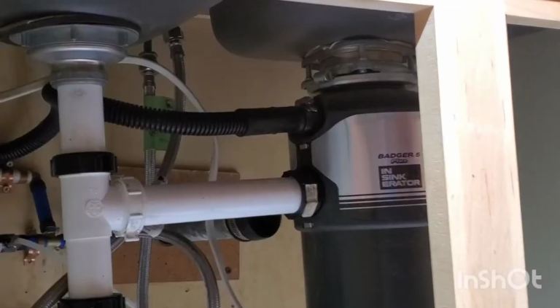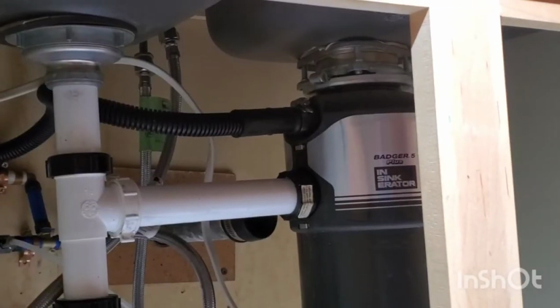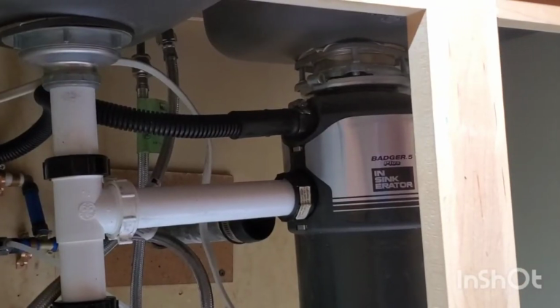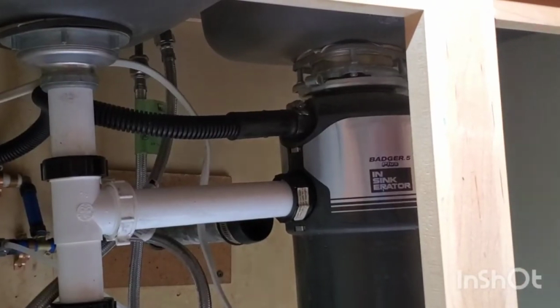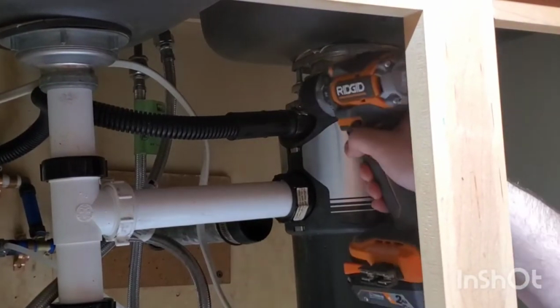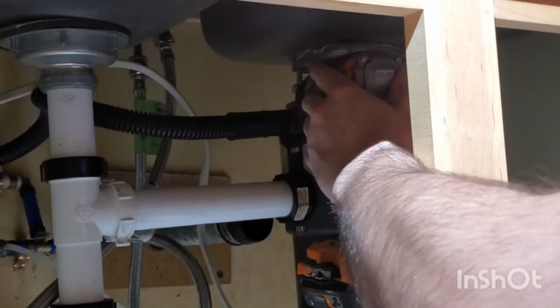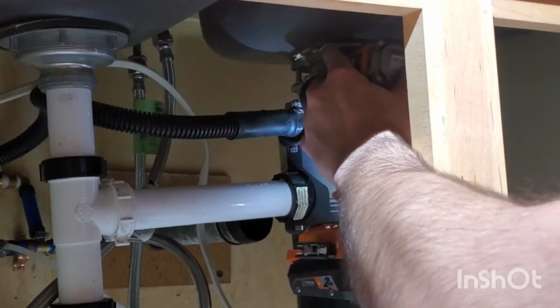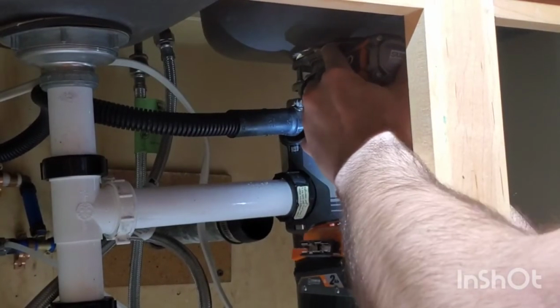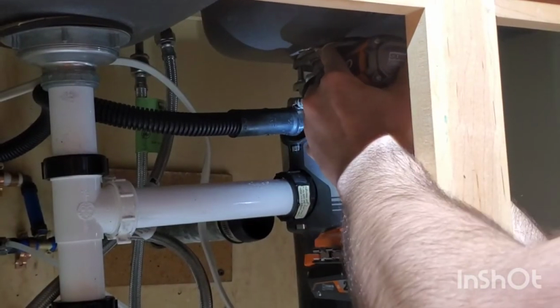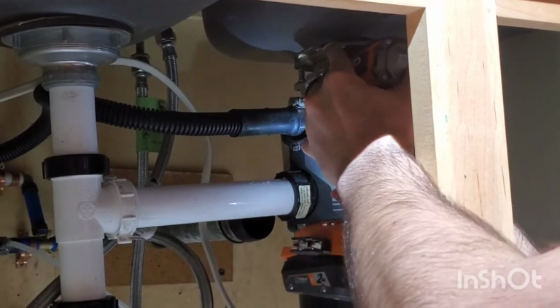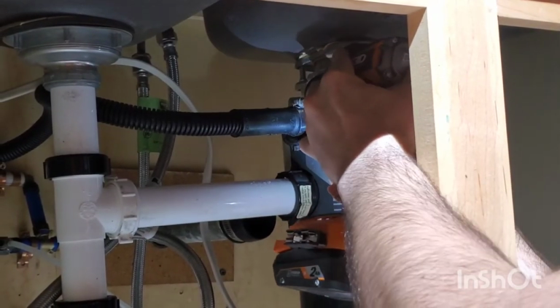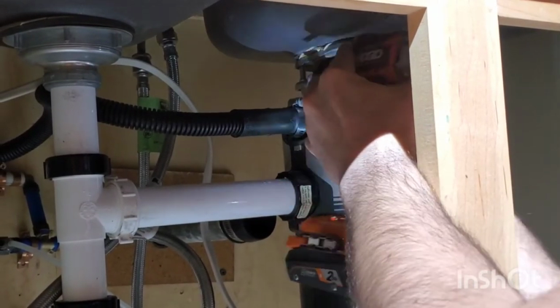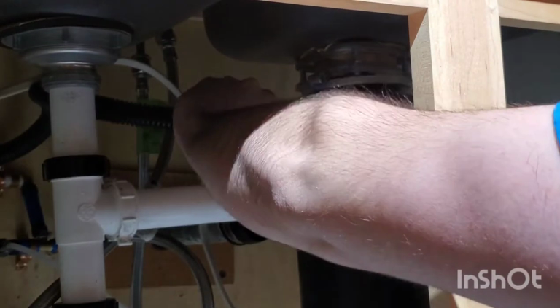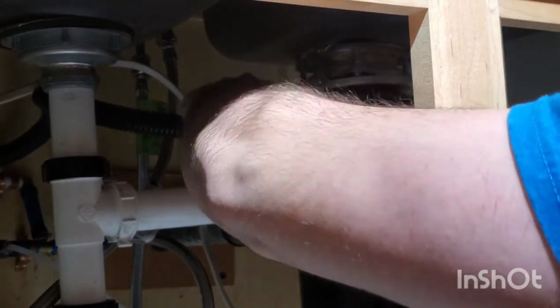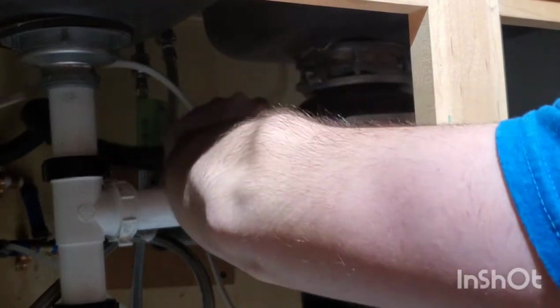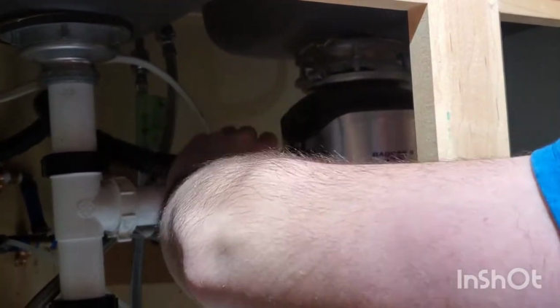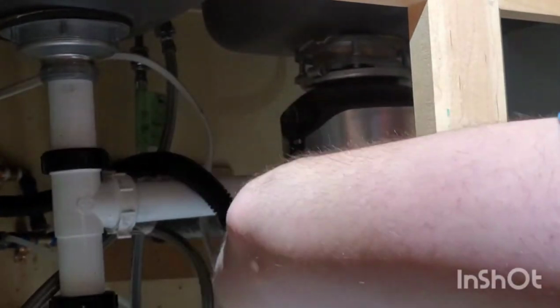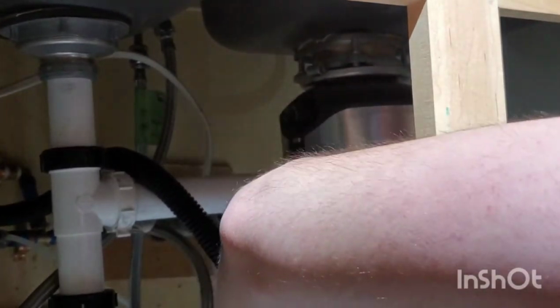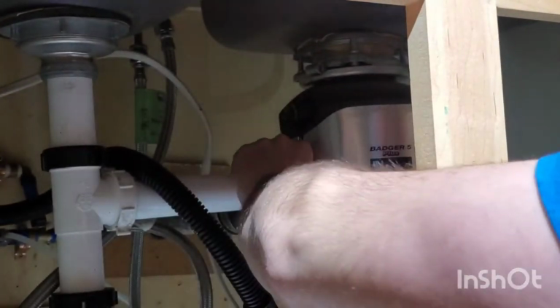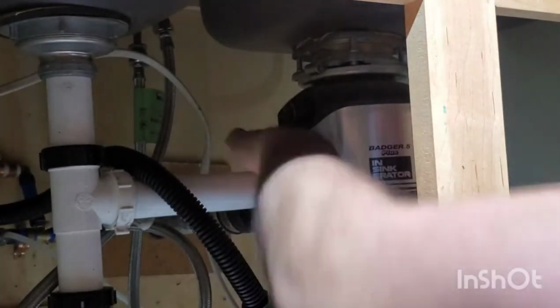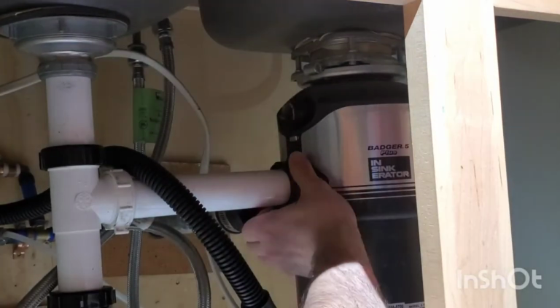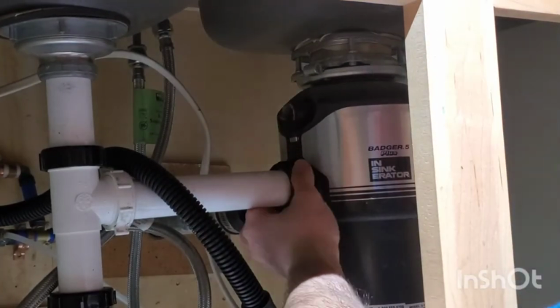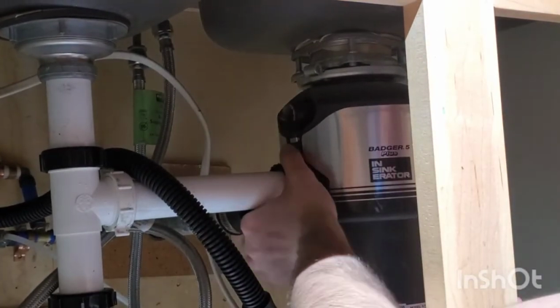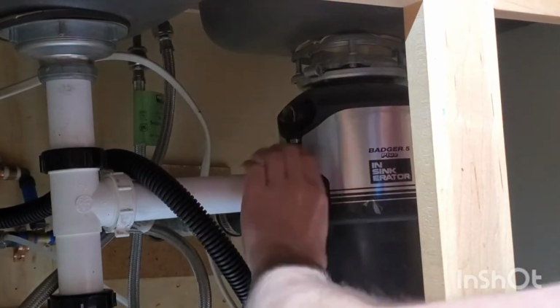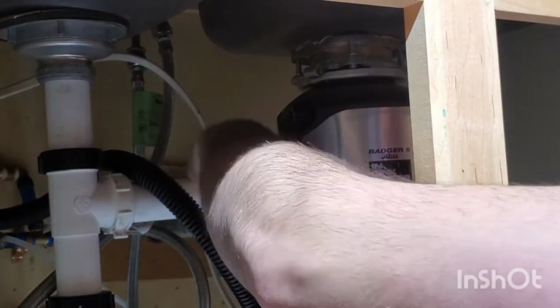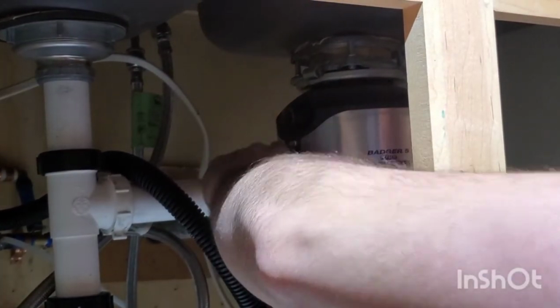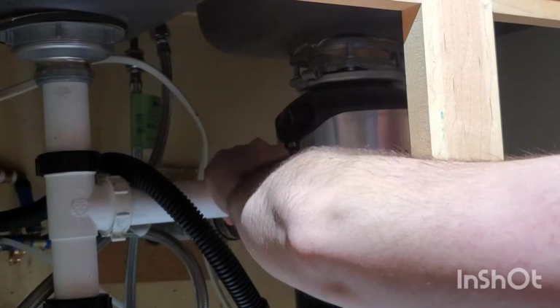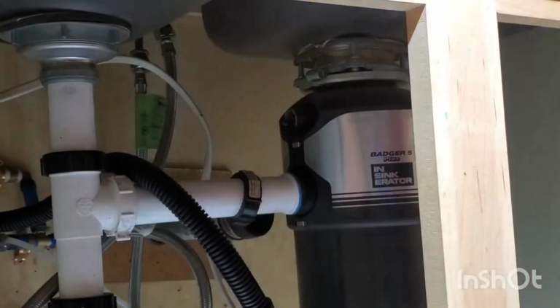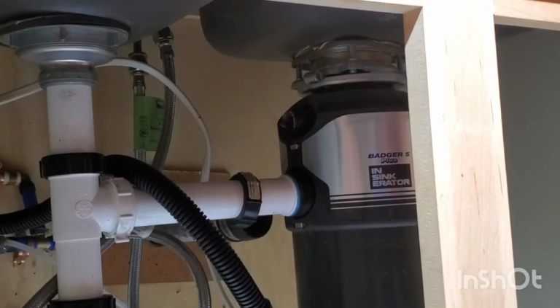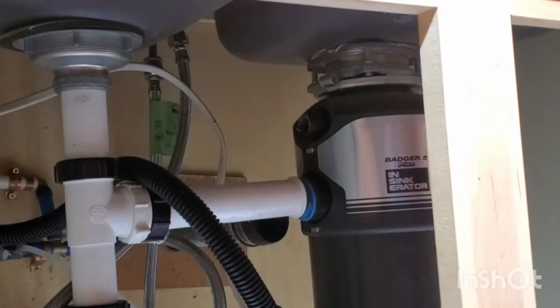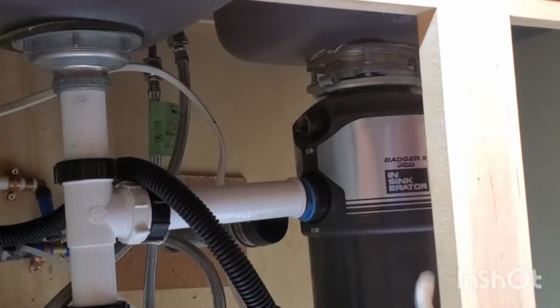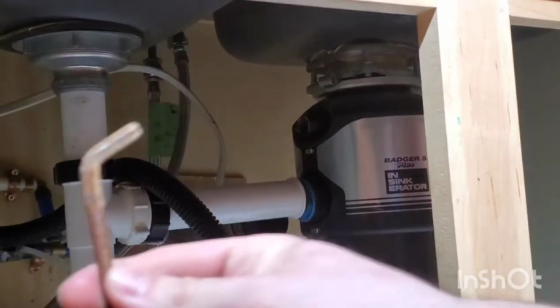Turn off the breaker so there's no power going to the disposal. If you have a dishwasher, first you disconnect the upper hose. Then undo the plumbing that goes into the side of the disposal.